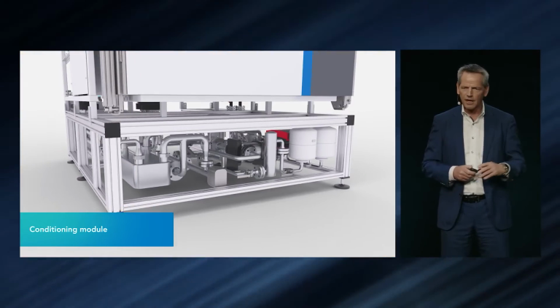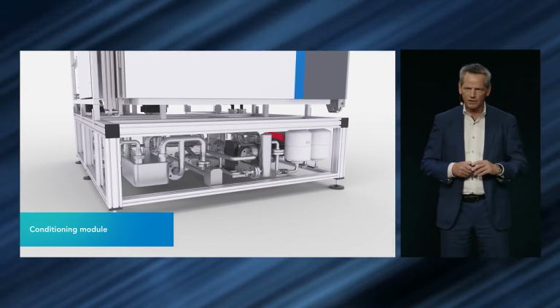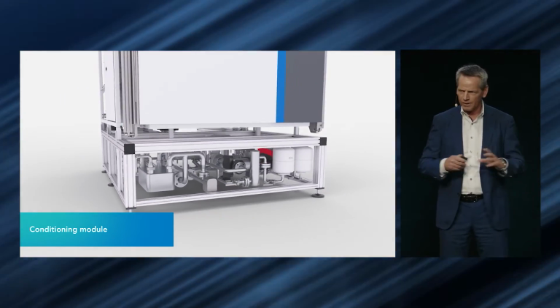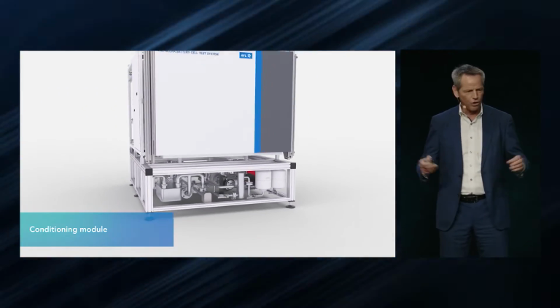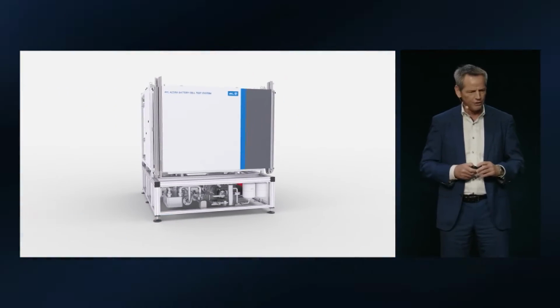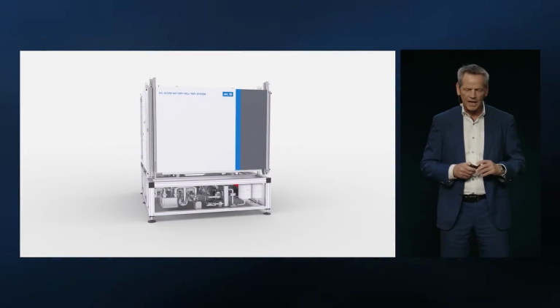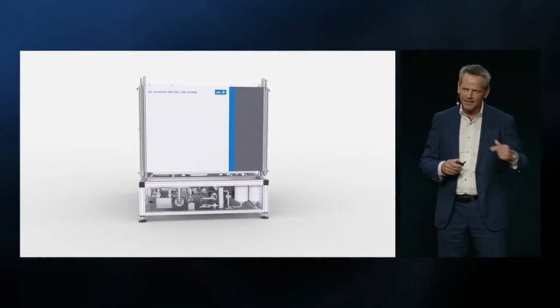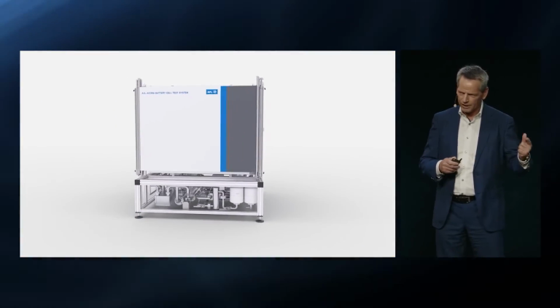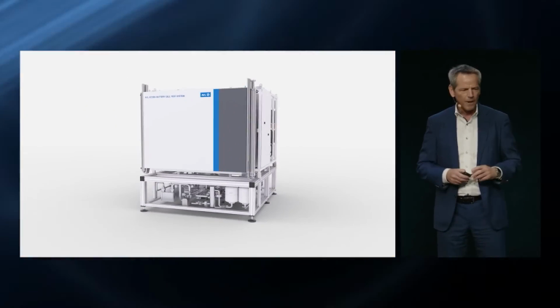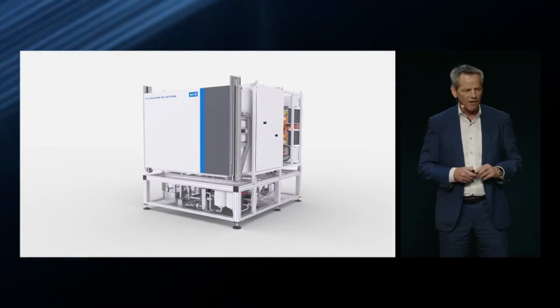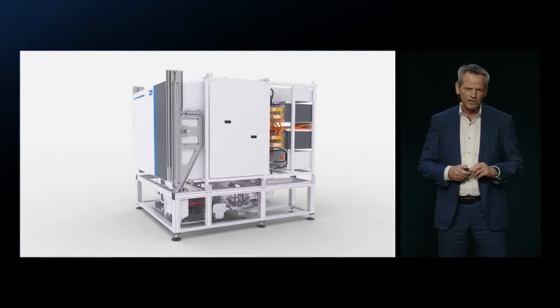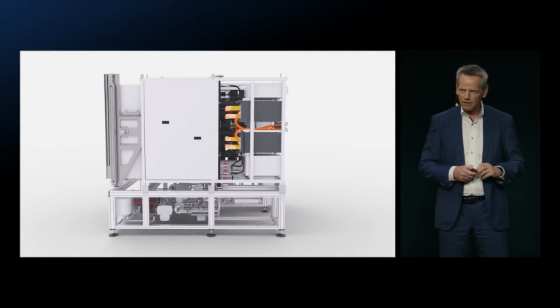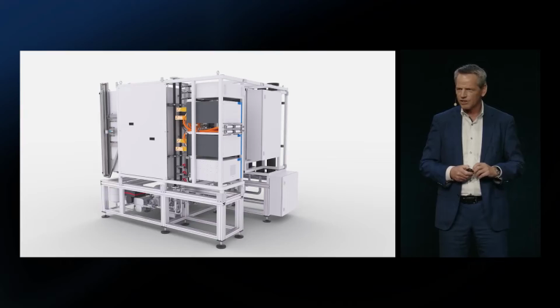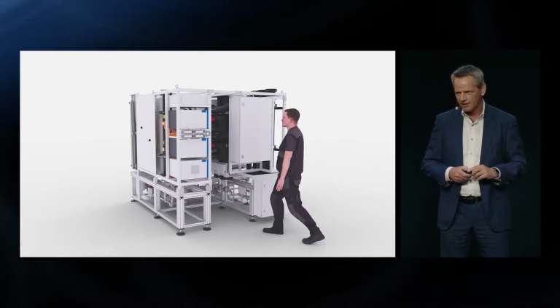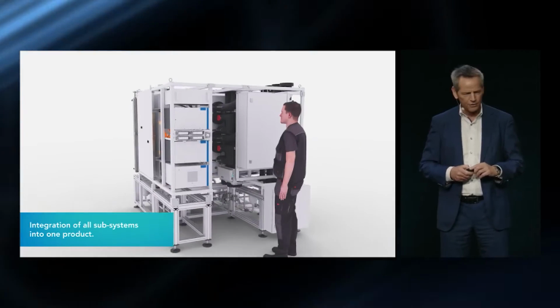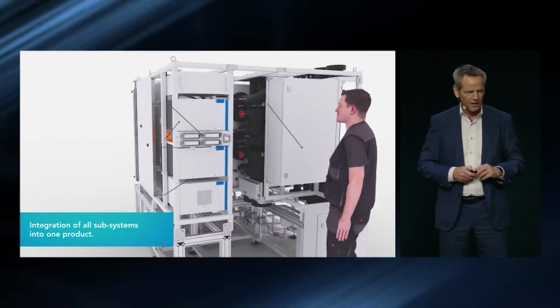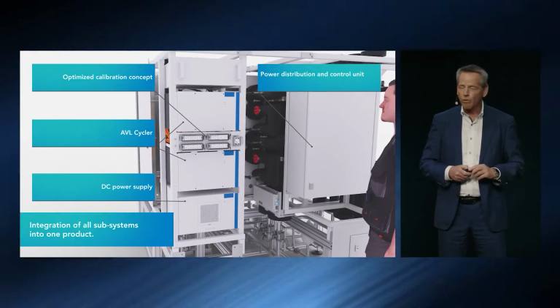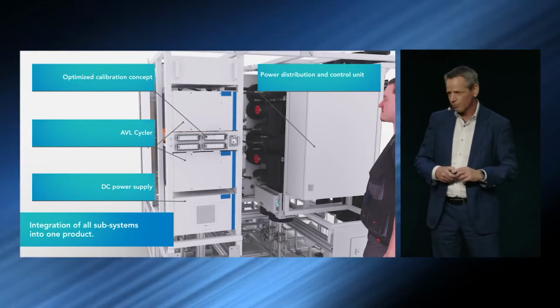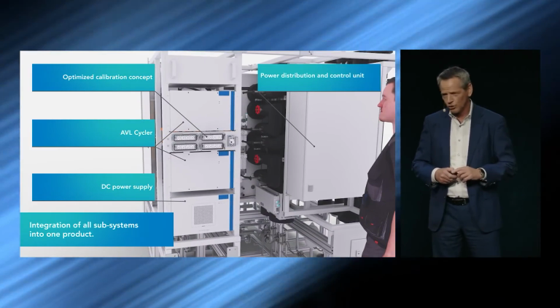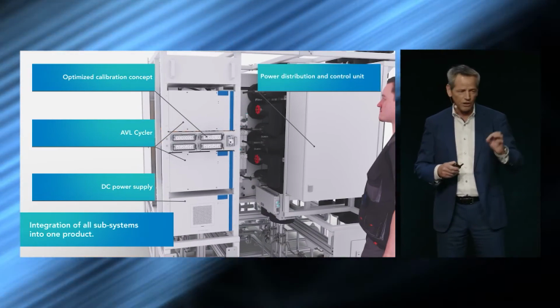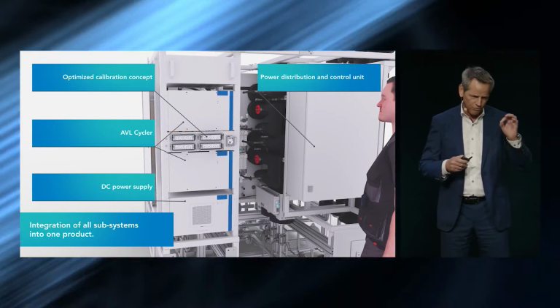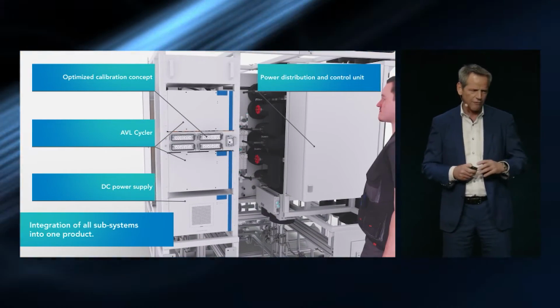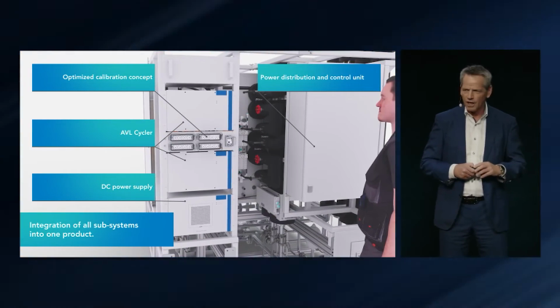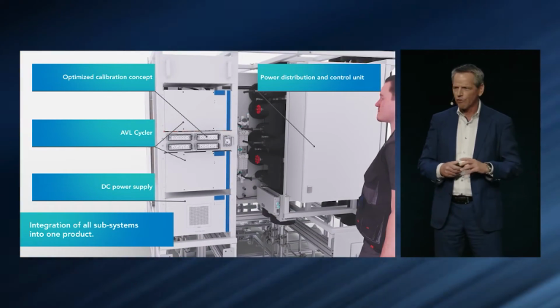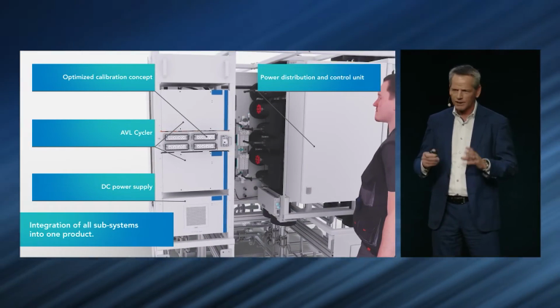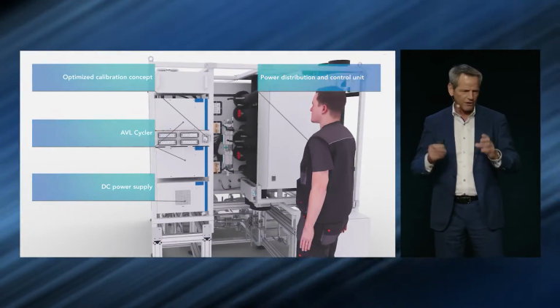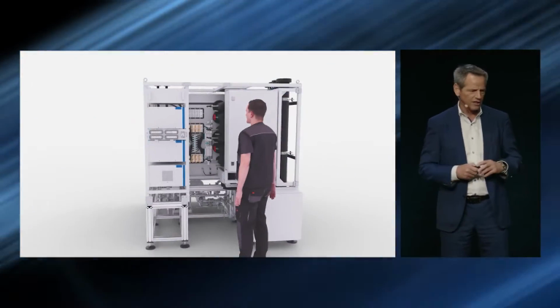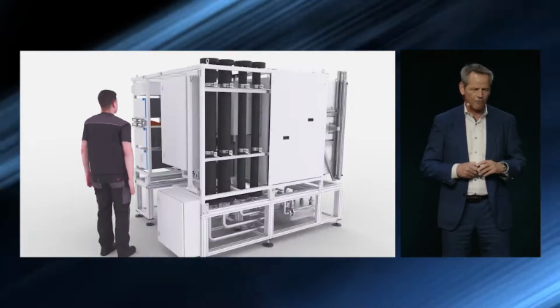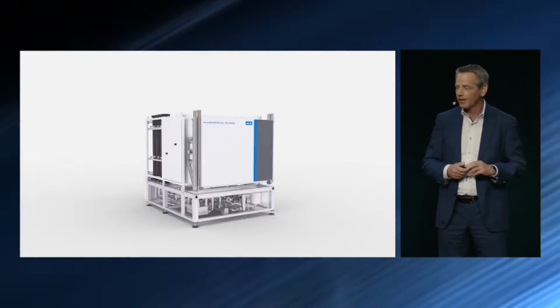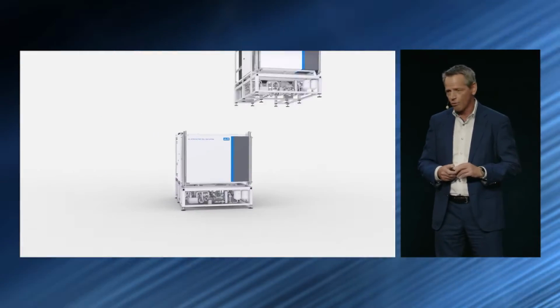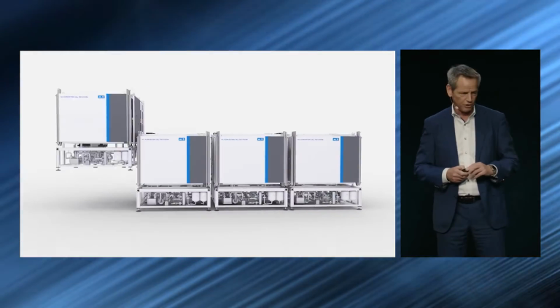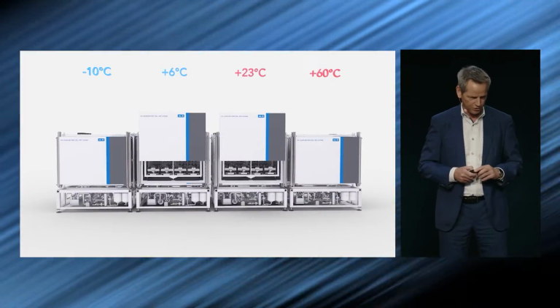It's a completely turnkey unit. In the rear we have our cycler, the CT600, and the power distribution unit. We look very carefully to have a very maintenance-friendly operation of the system.